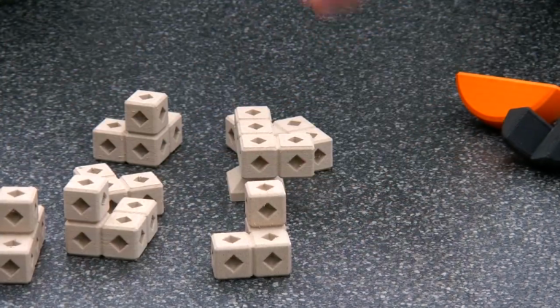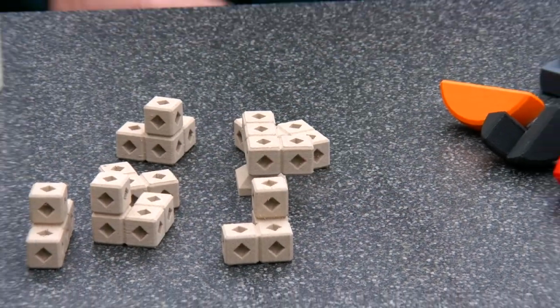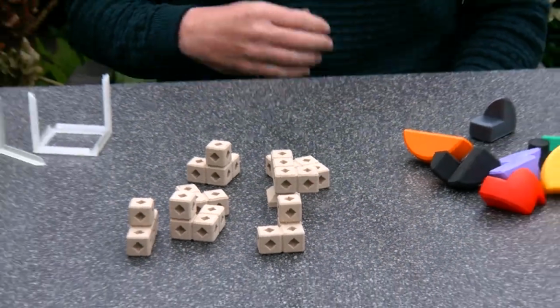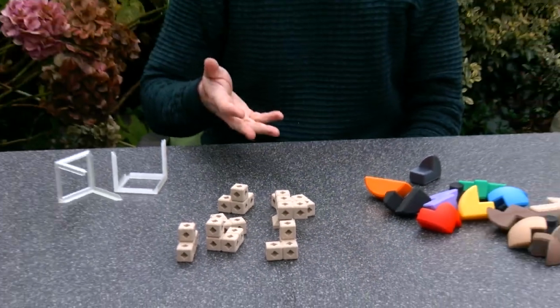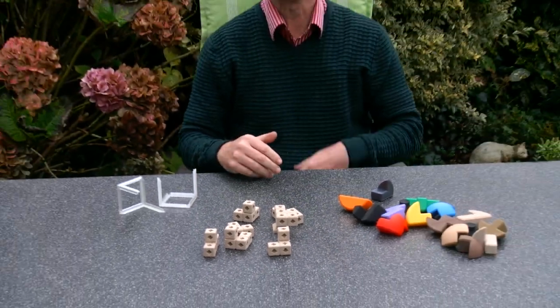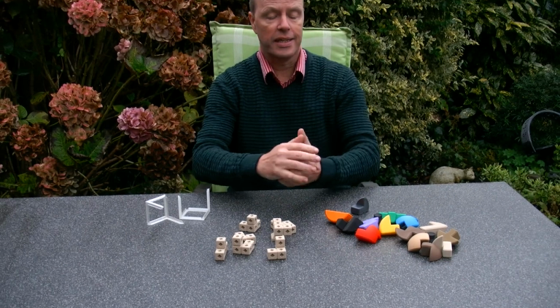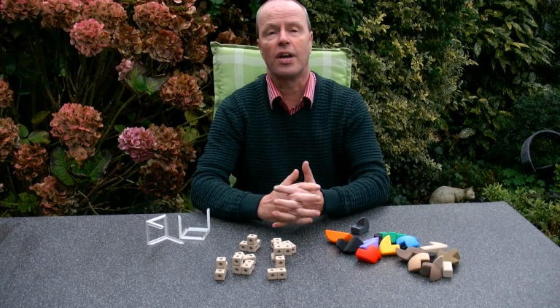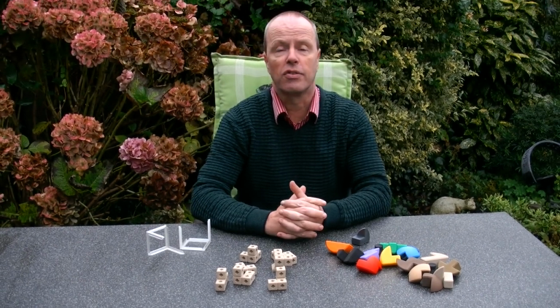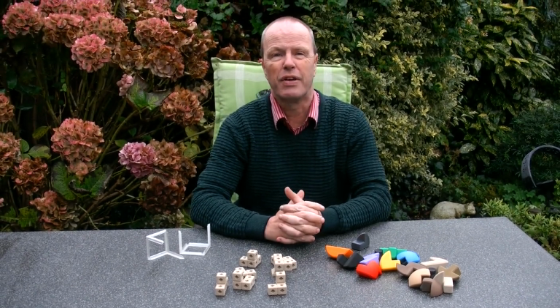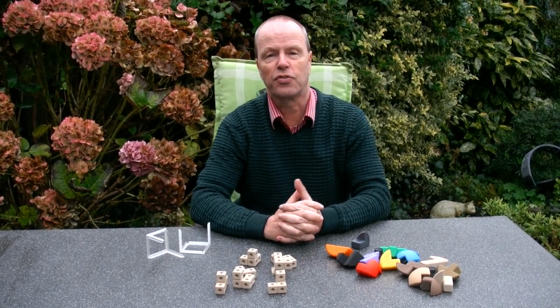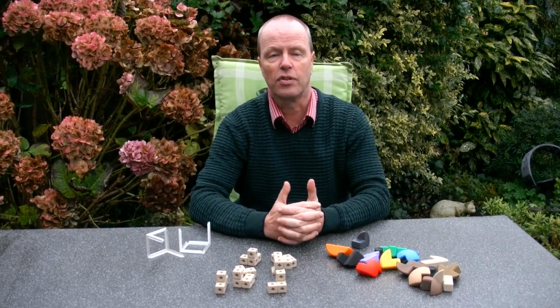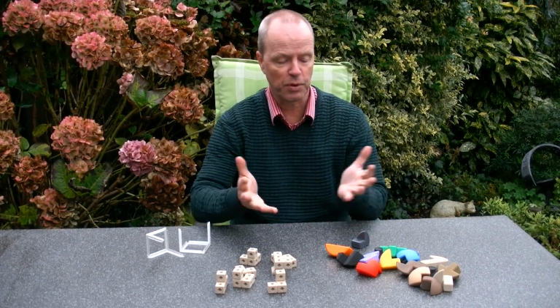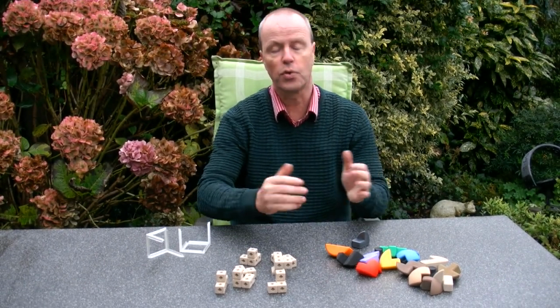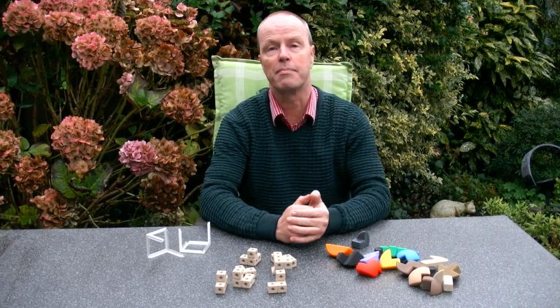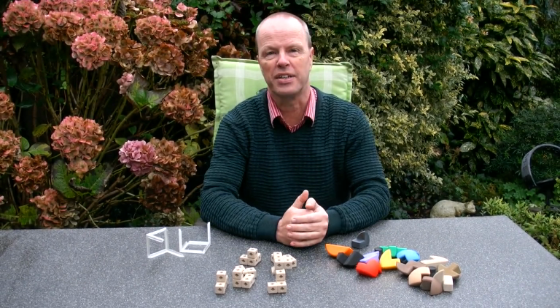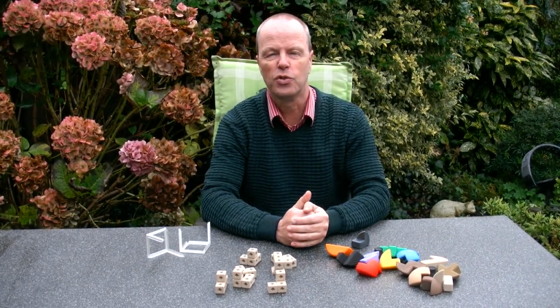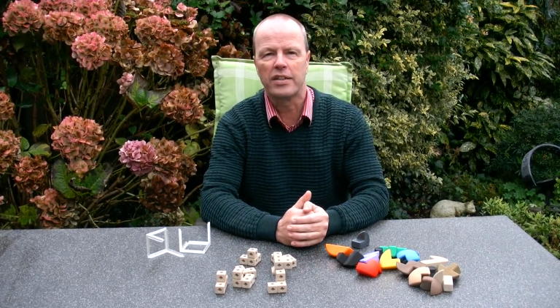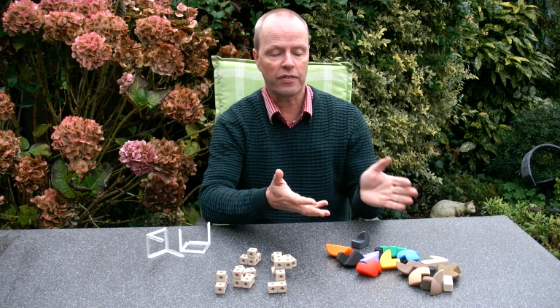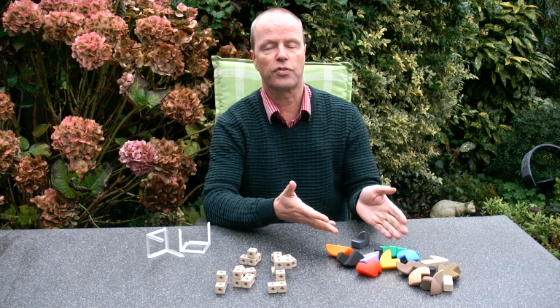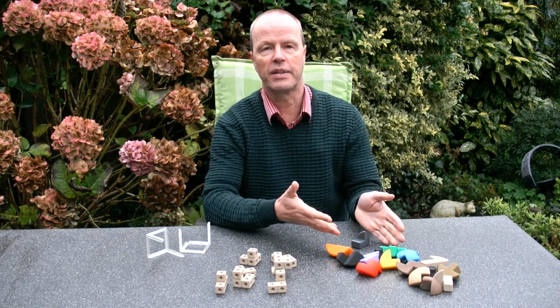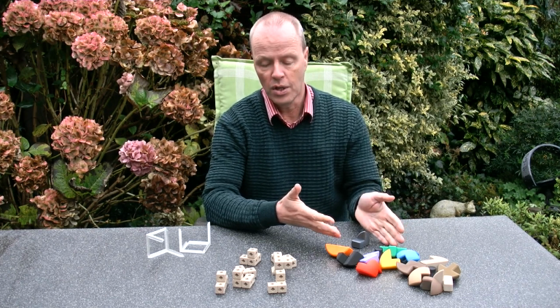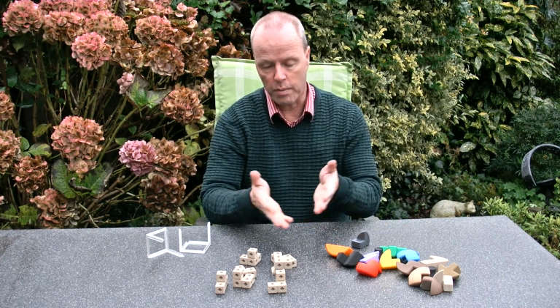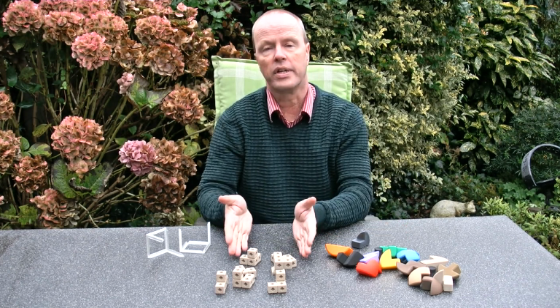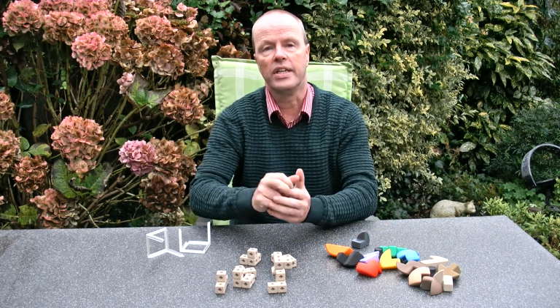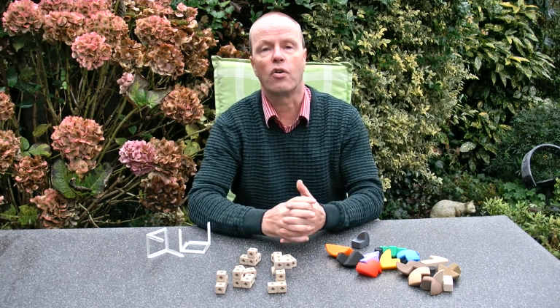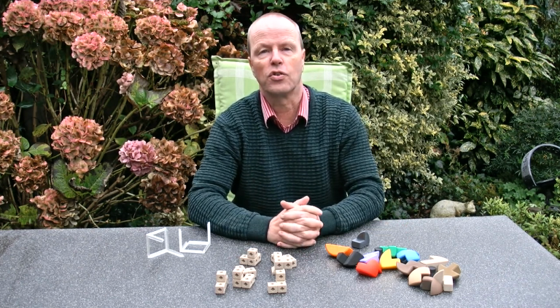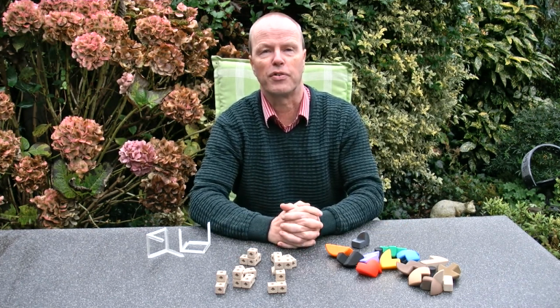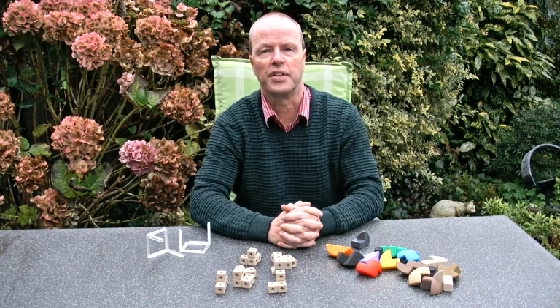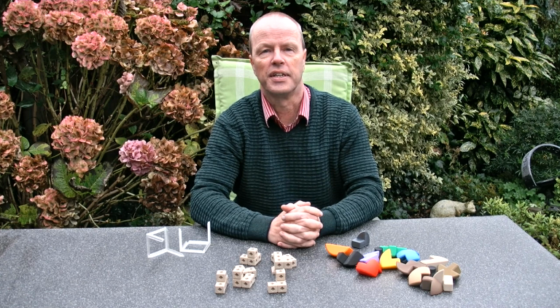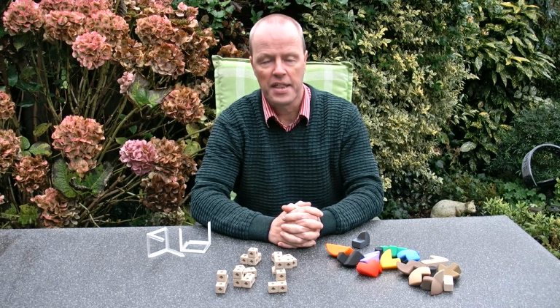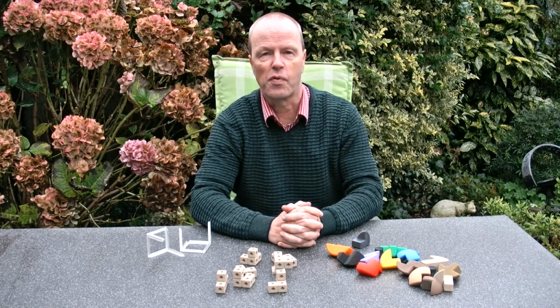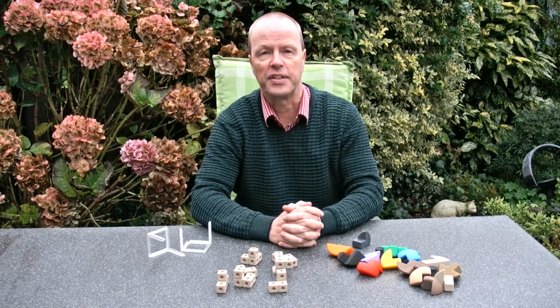My question to you is: which version of this puzzle do you like better? Do you like the spherical versions better, or more the original cubic version? Thank you for watching.